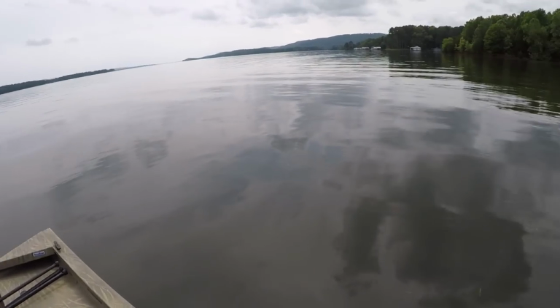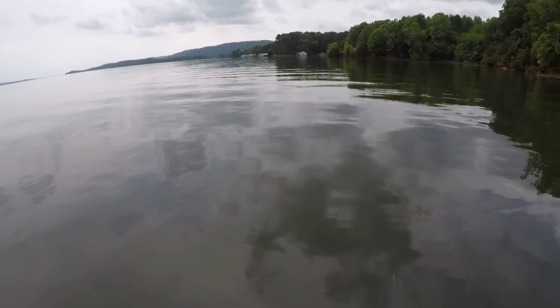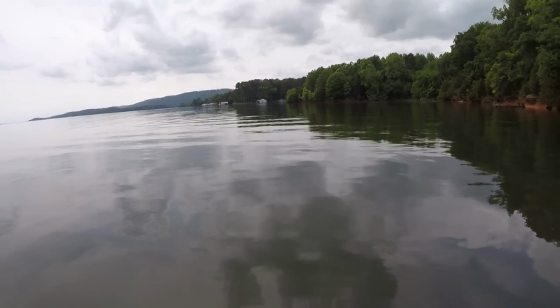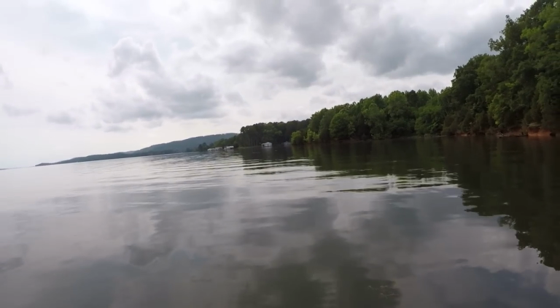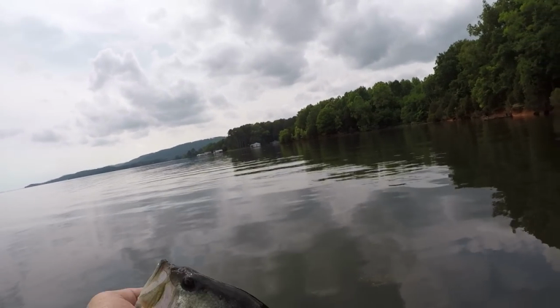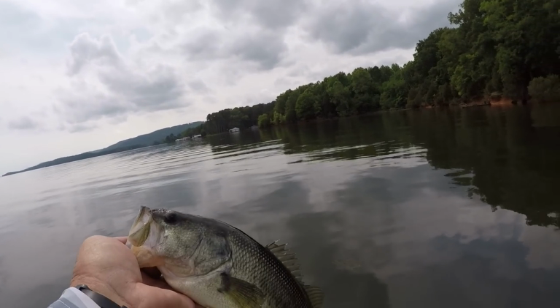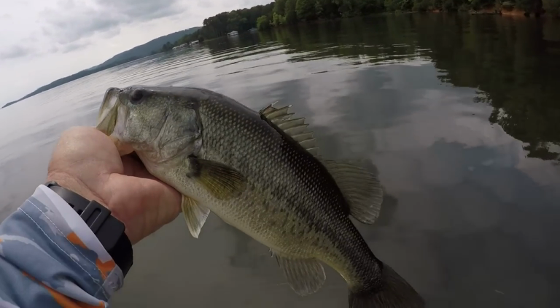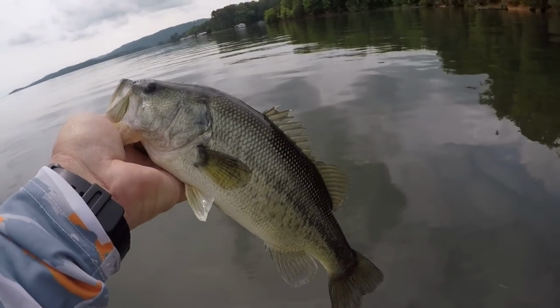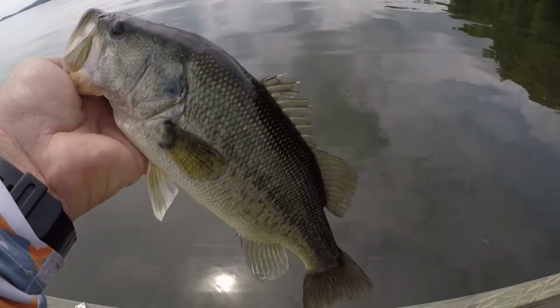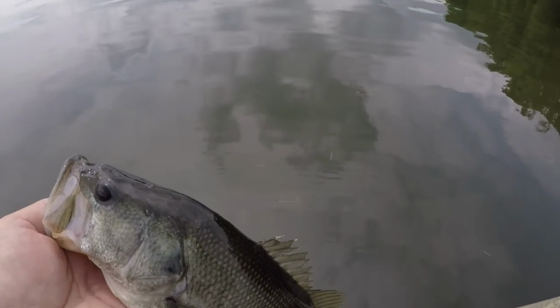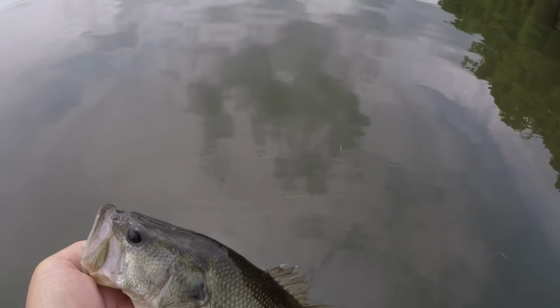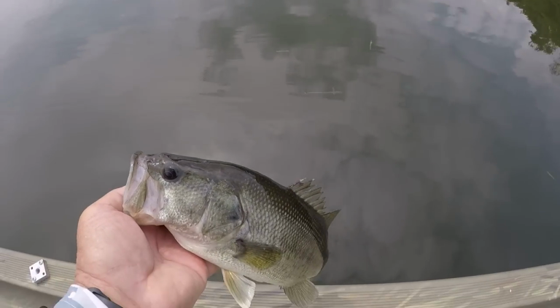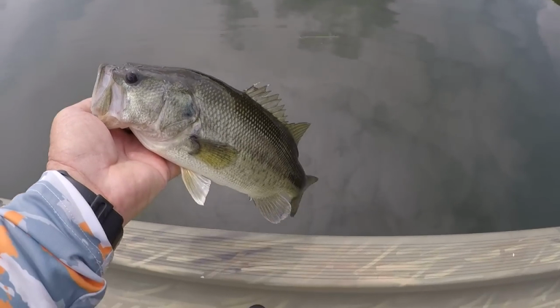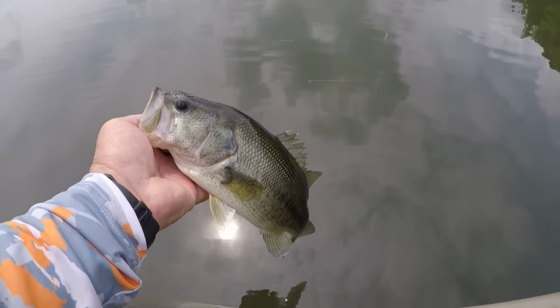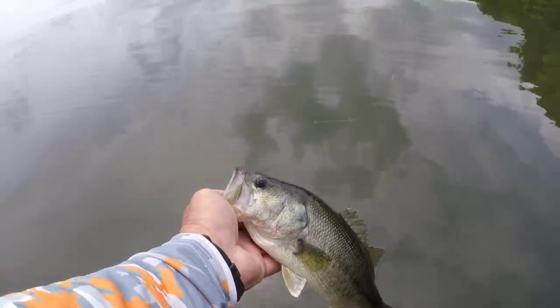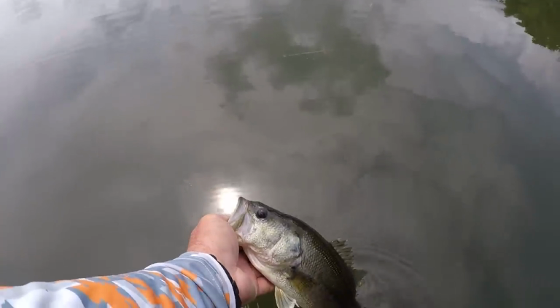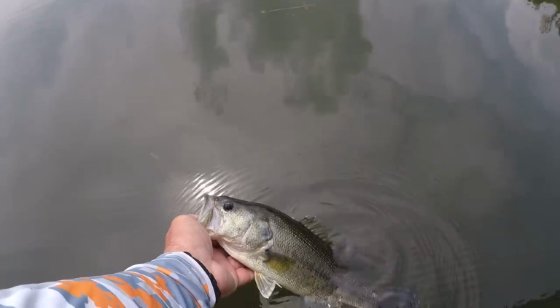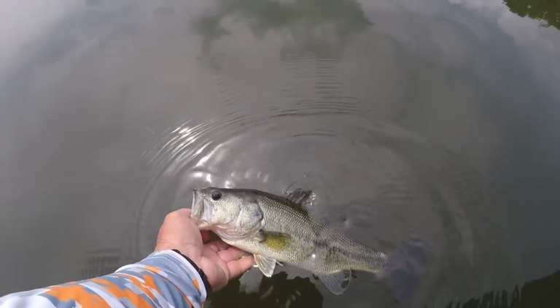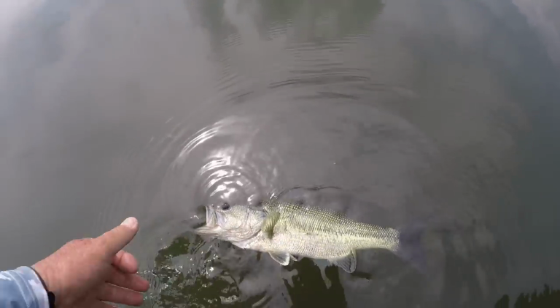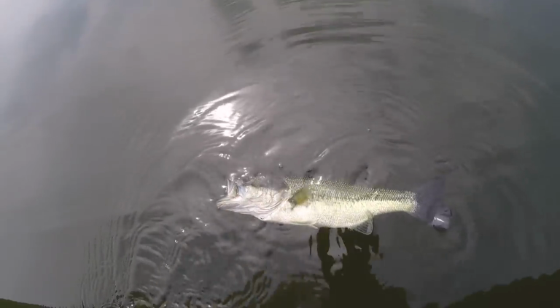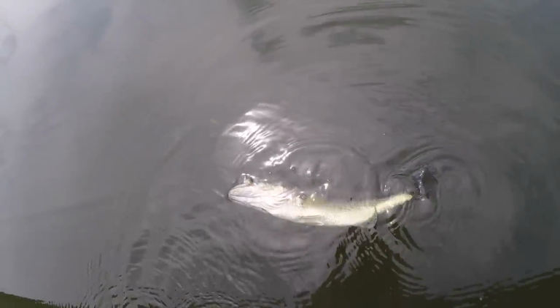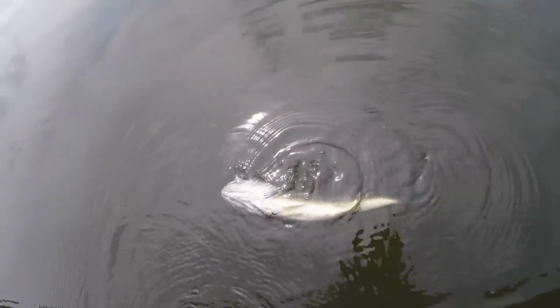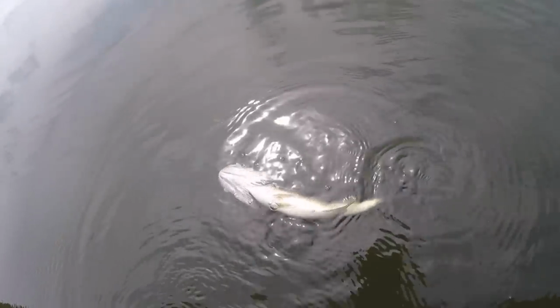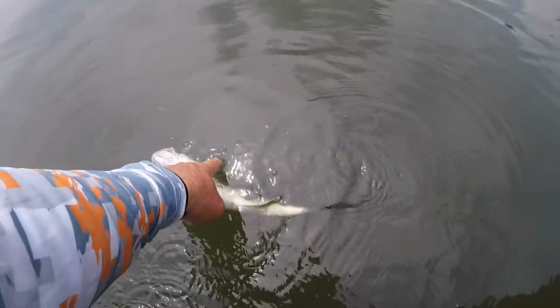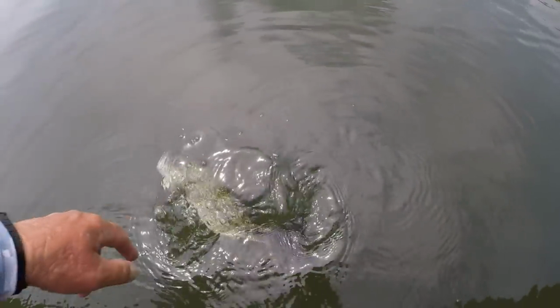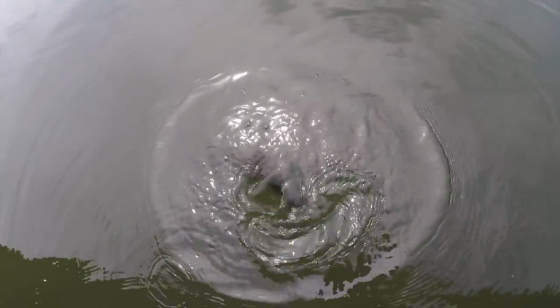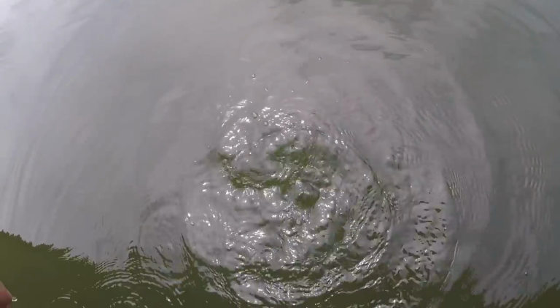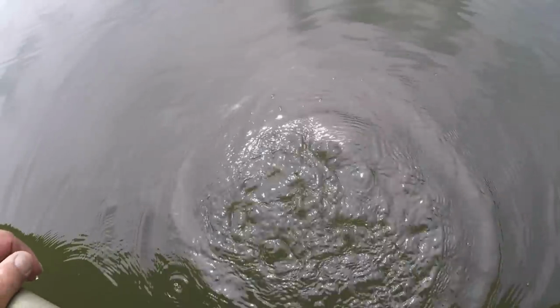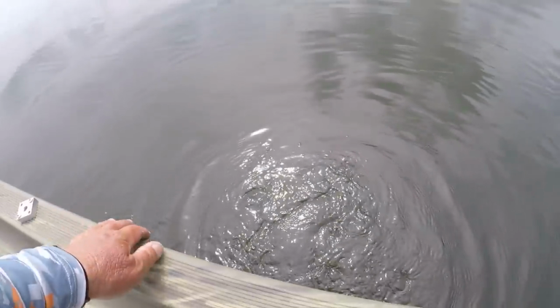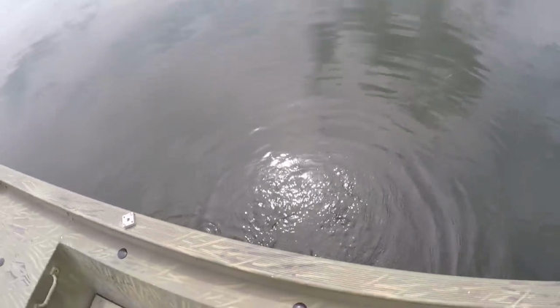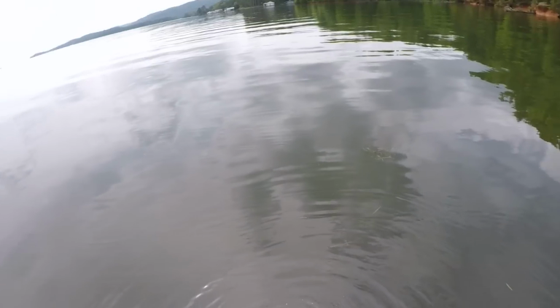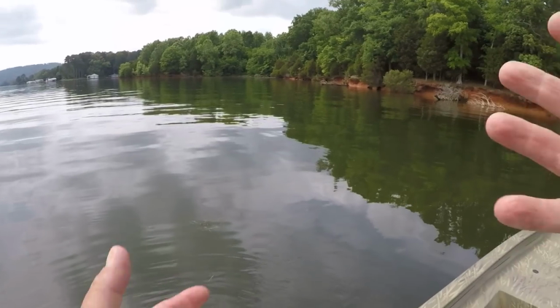Just like I mentioned a while ago, big fish sometimes won't bite, or the better fish just won't come on.